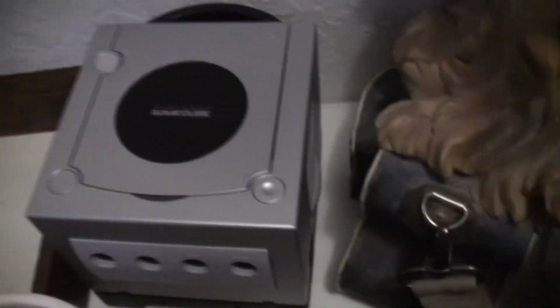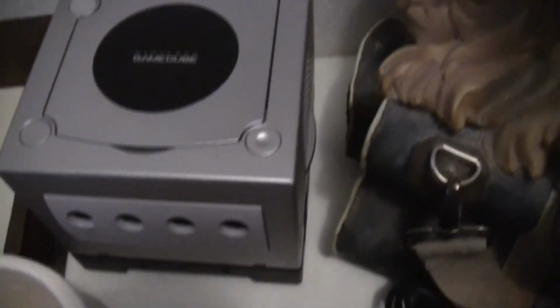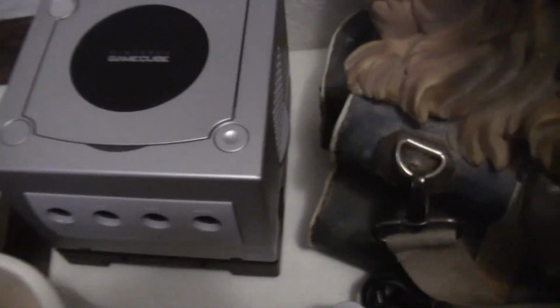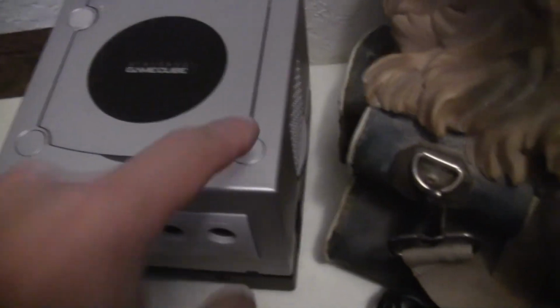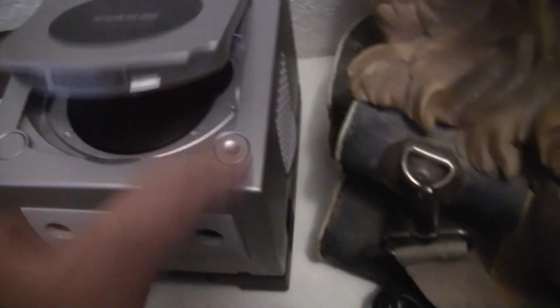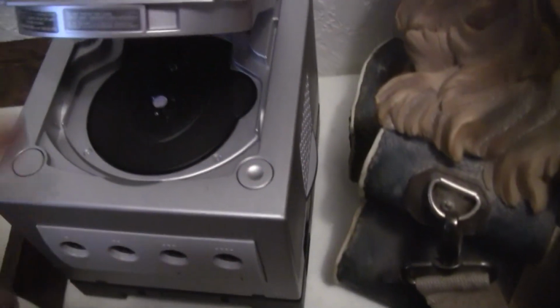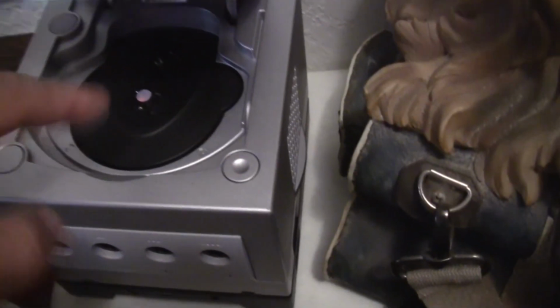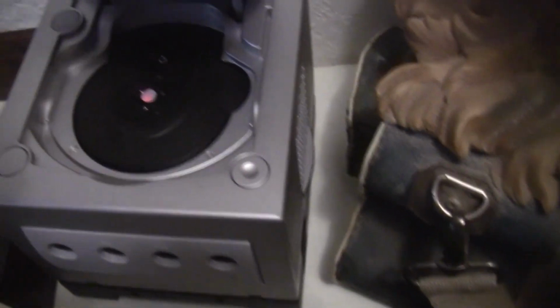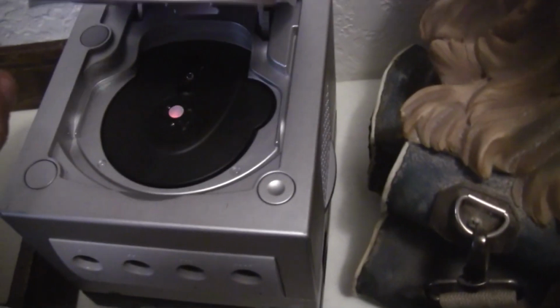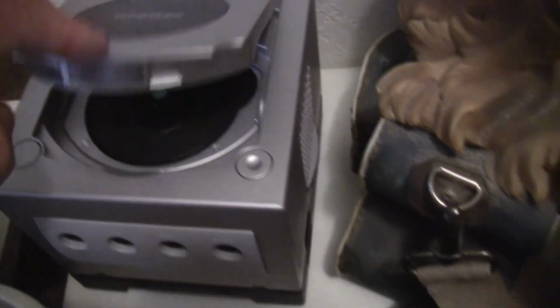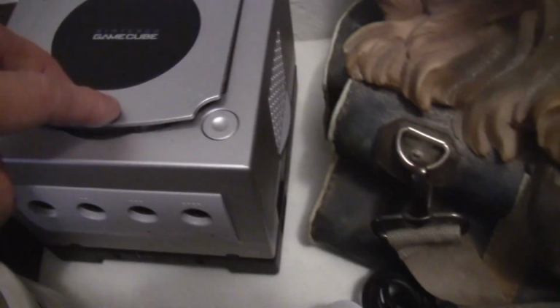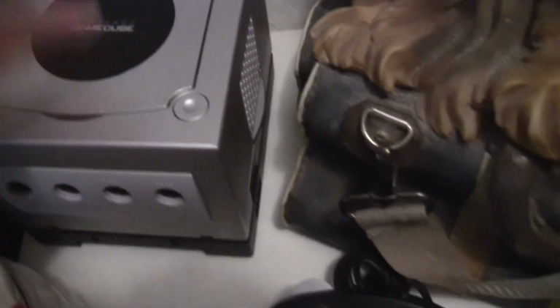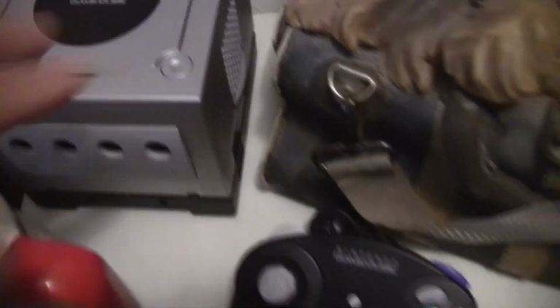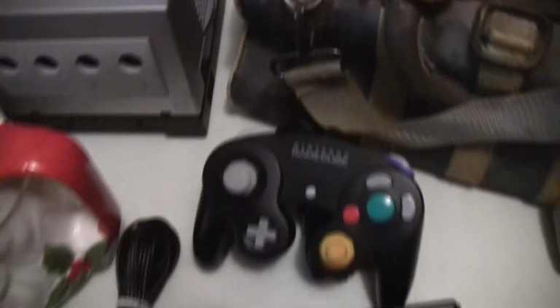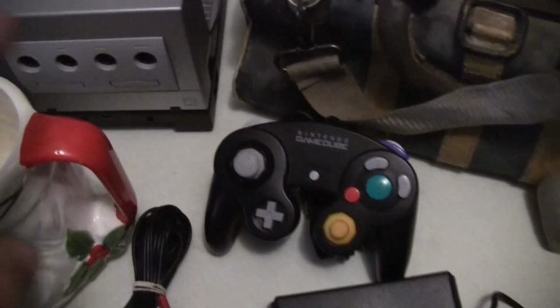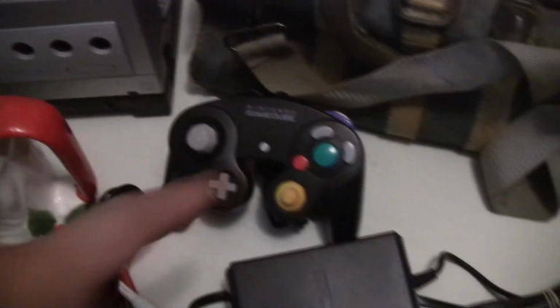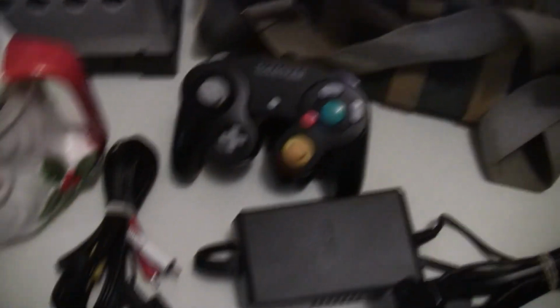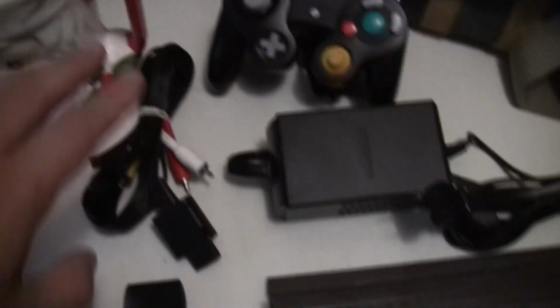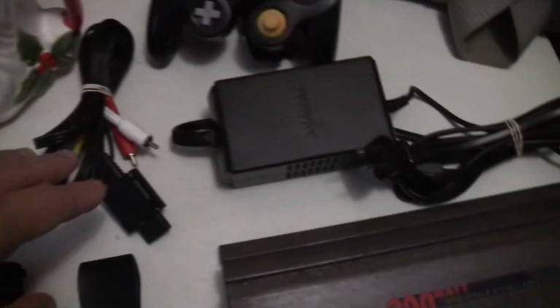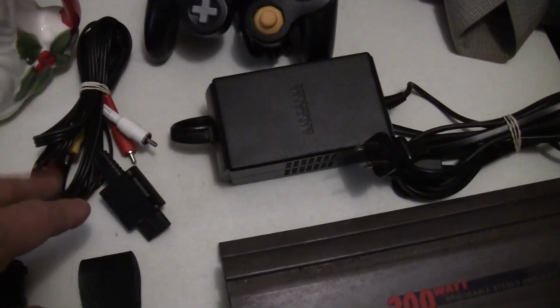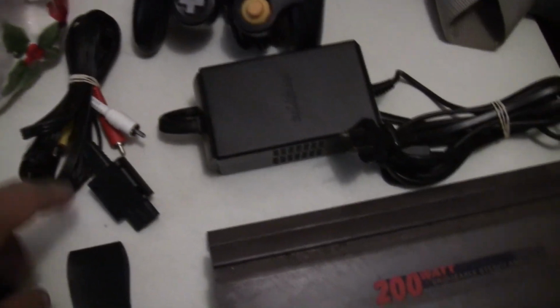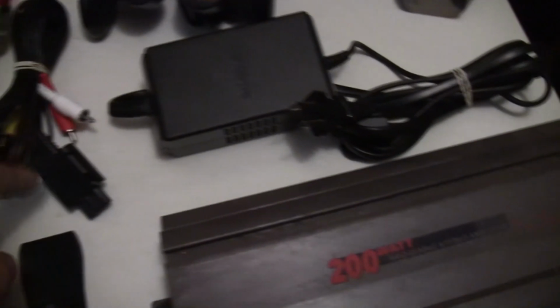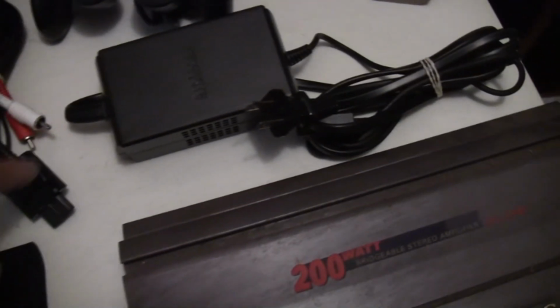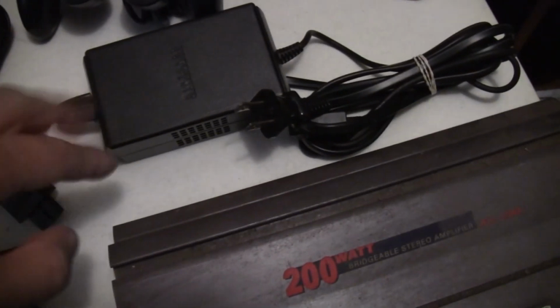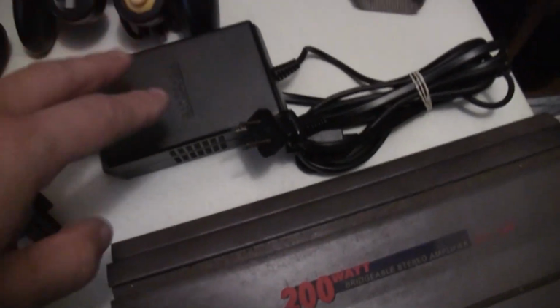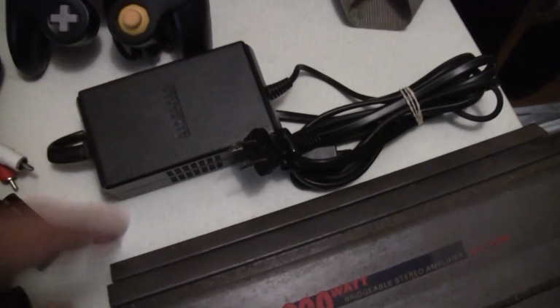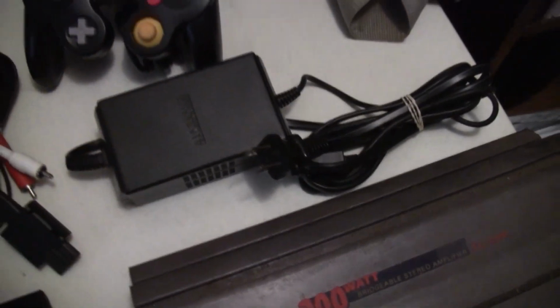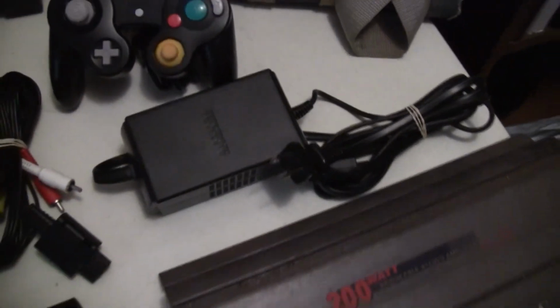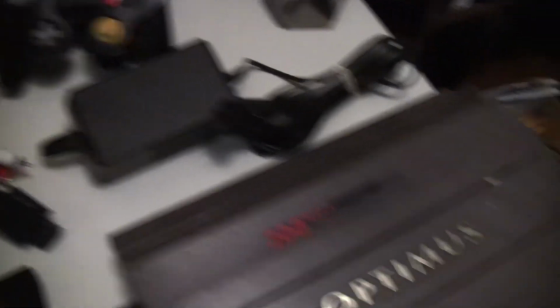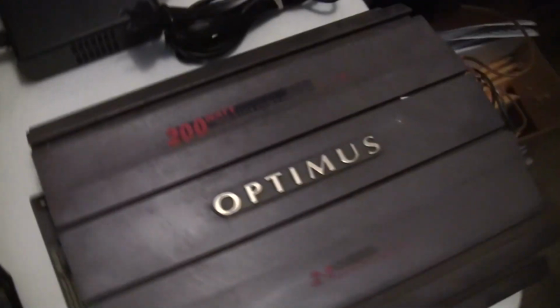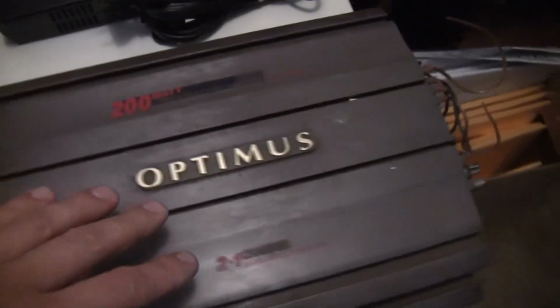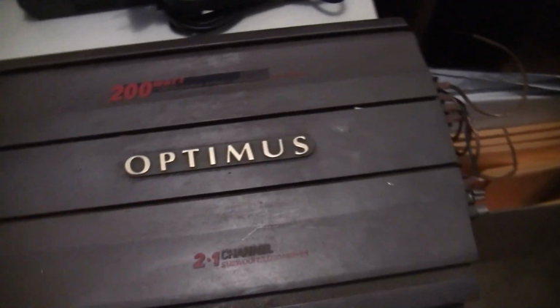Gamecube, Nintendo. These are very hard to come across. Grabbed that — came with a remote, got the video wire, and the power source.